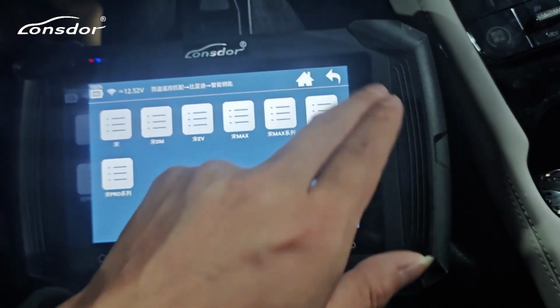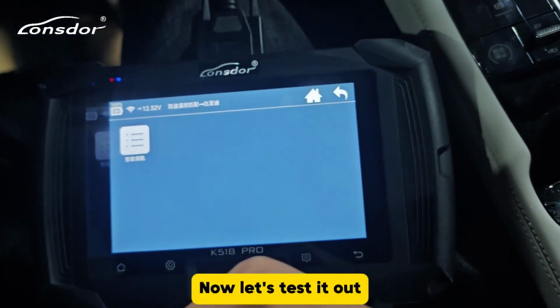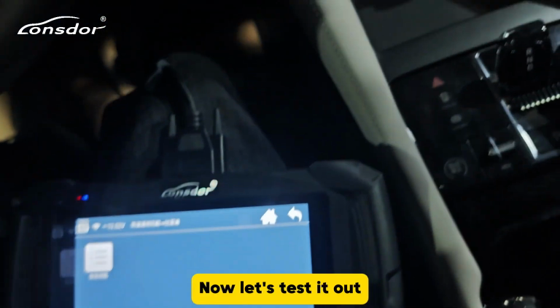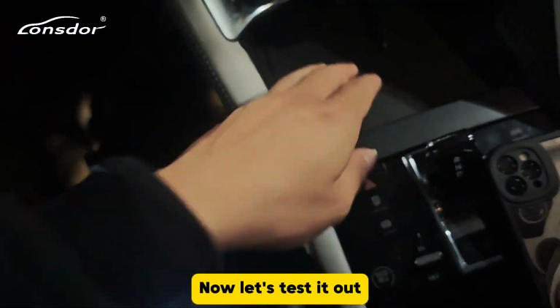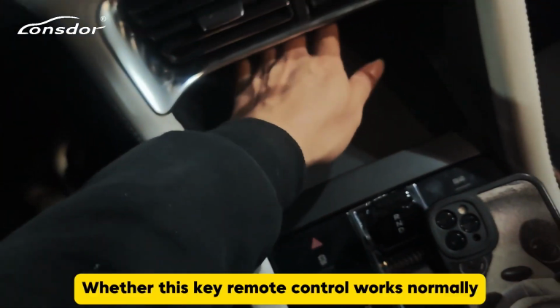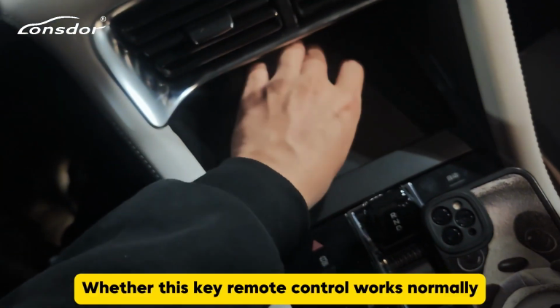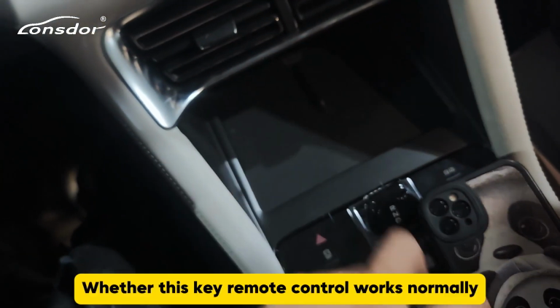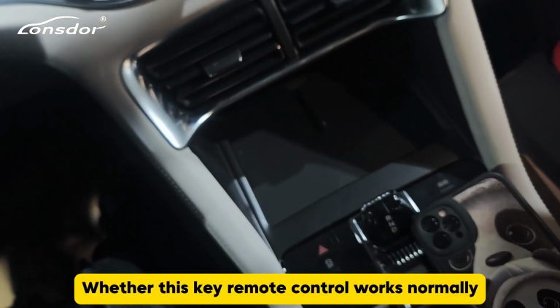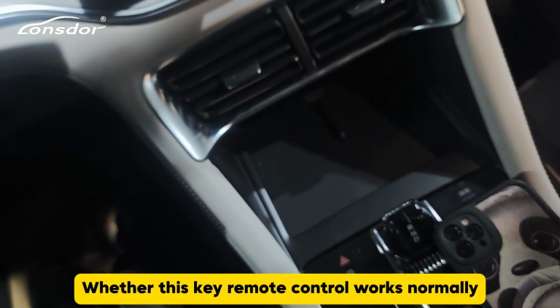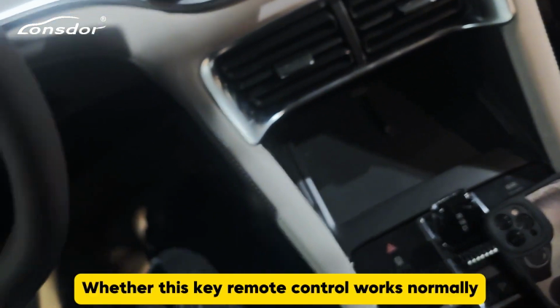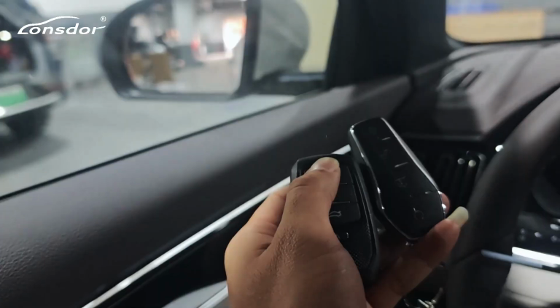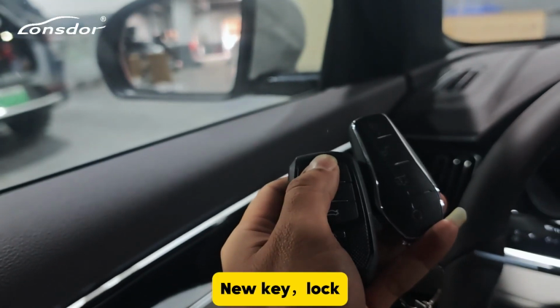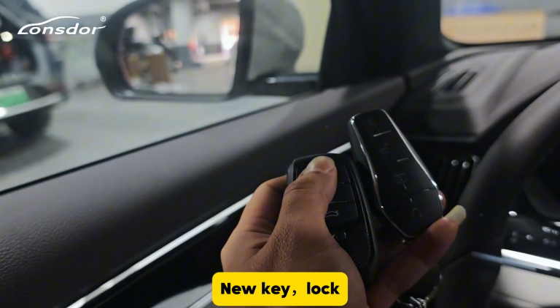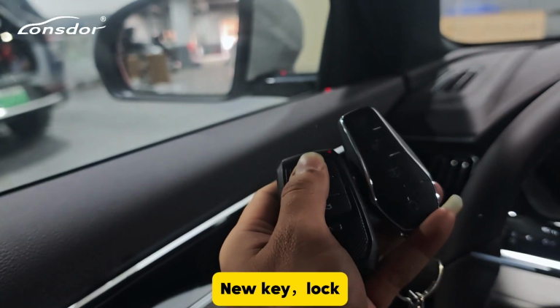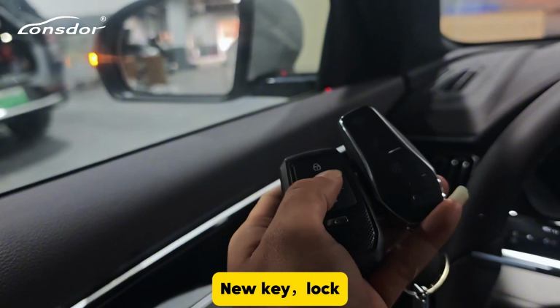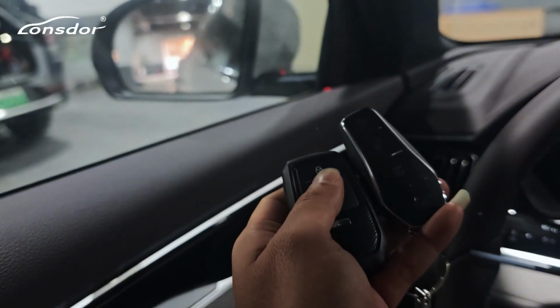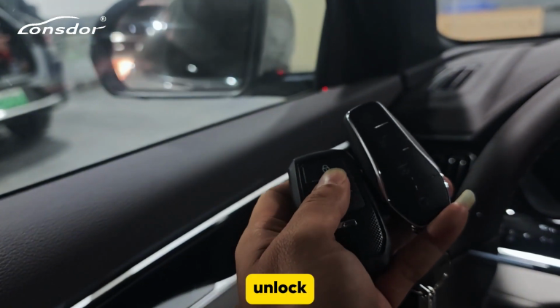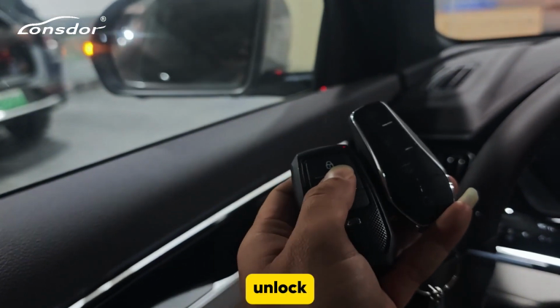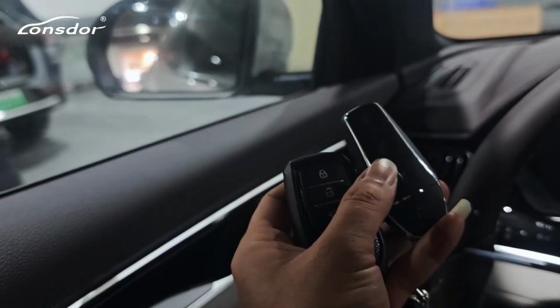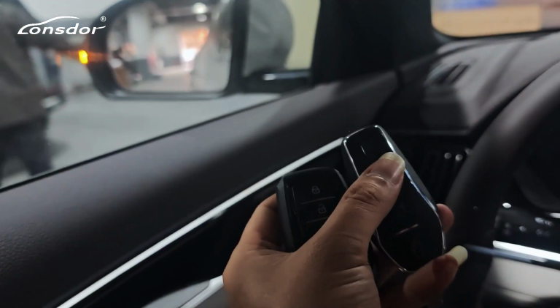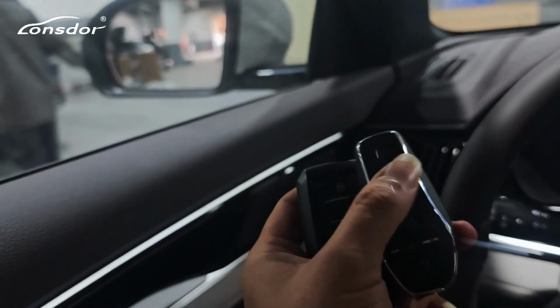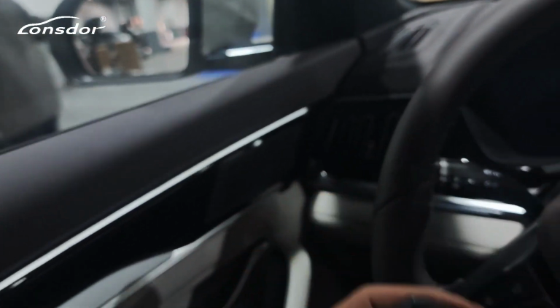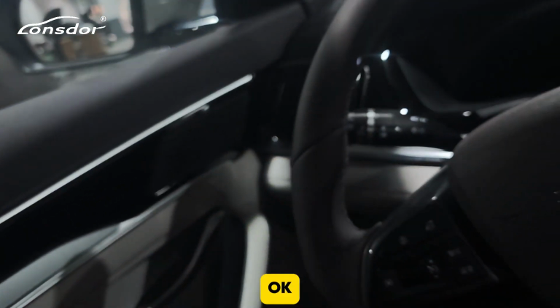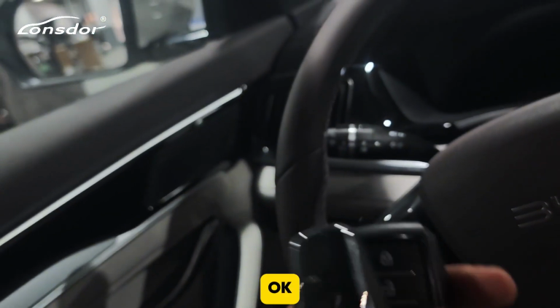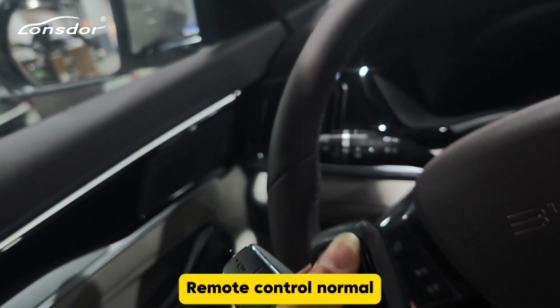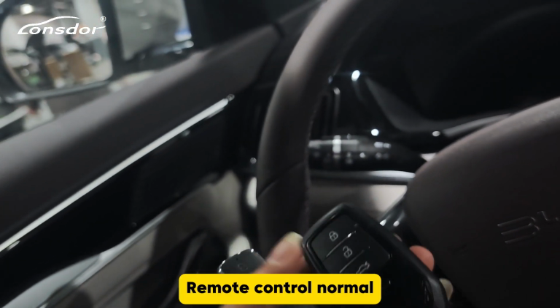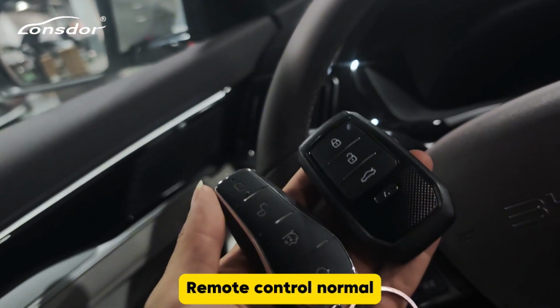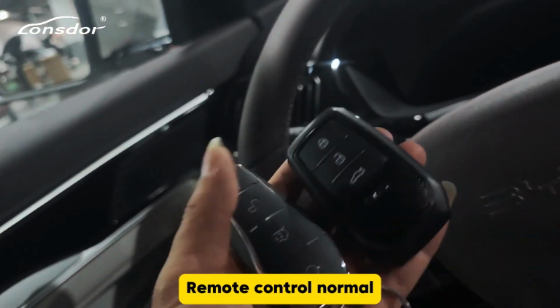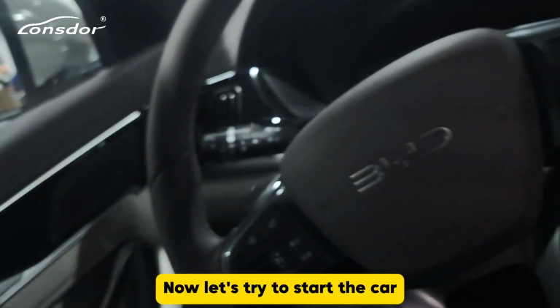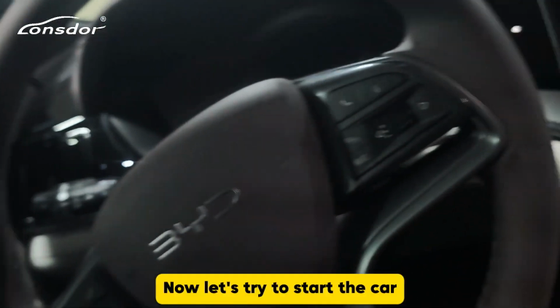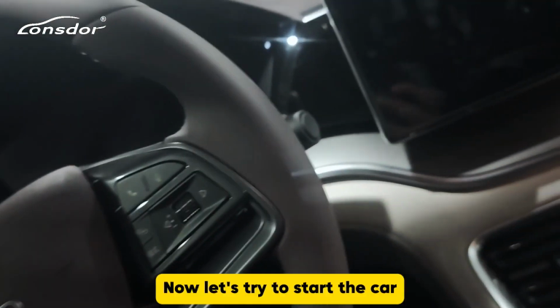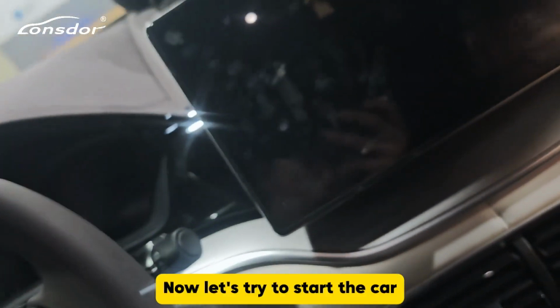Now let's test whether this key's remote control works normally. New key — lock, unlock. Remote control normal. Now let's try to start the car.